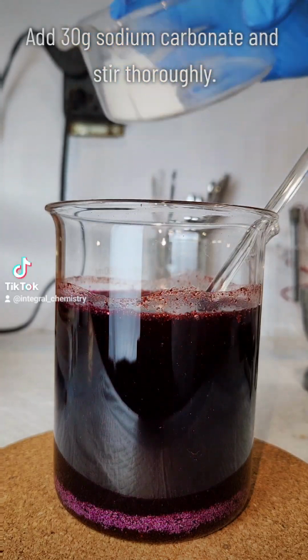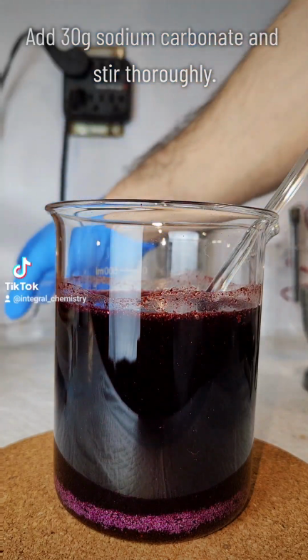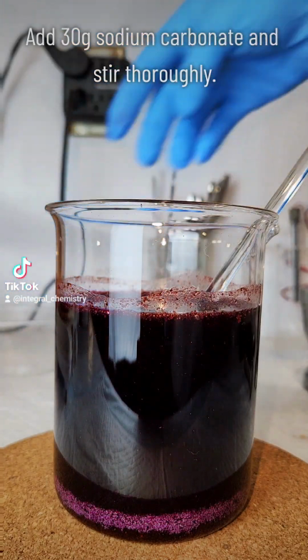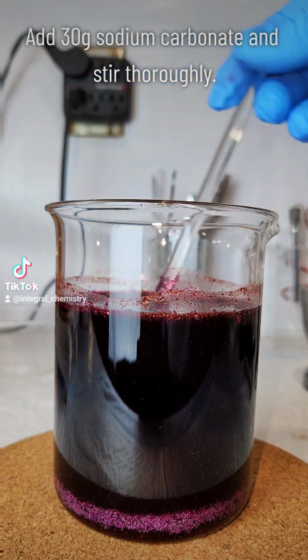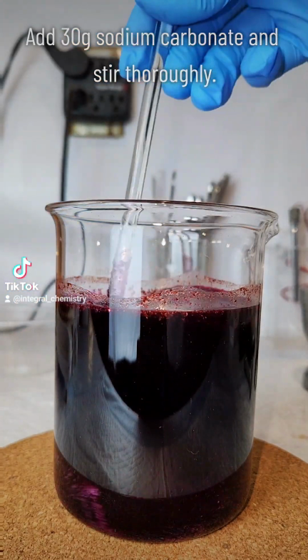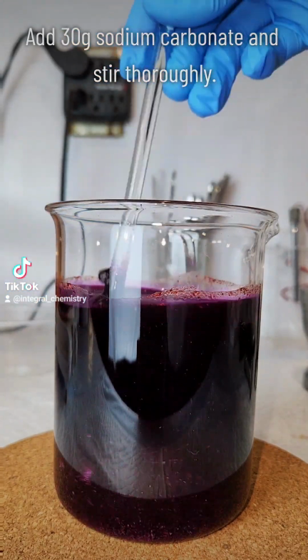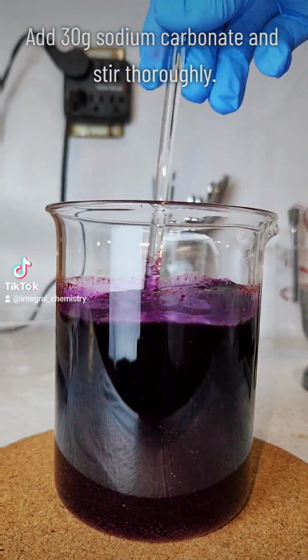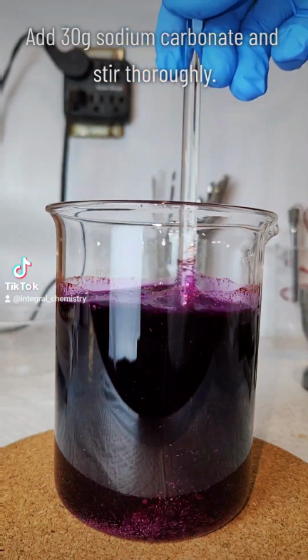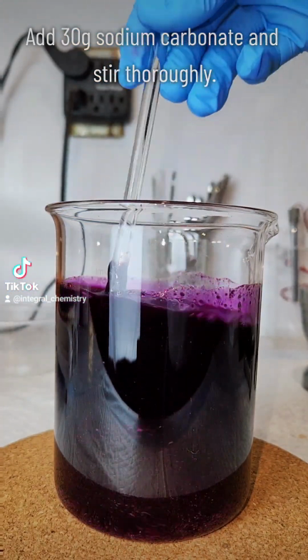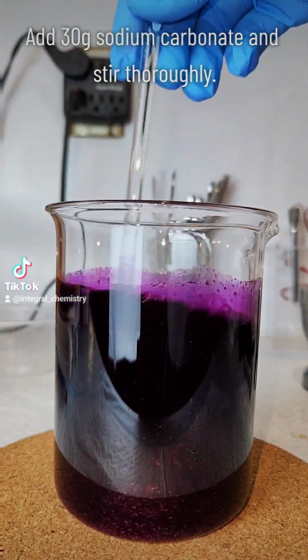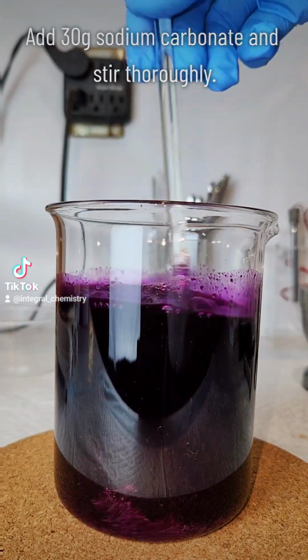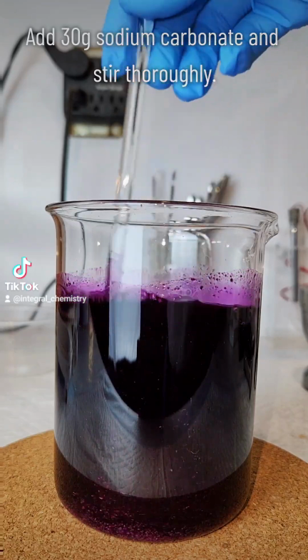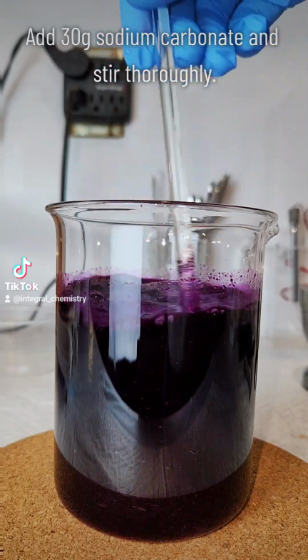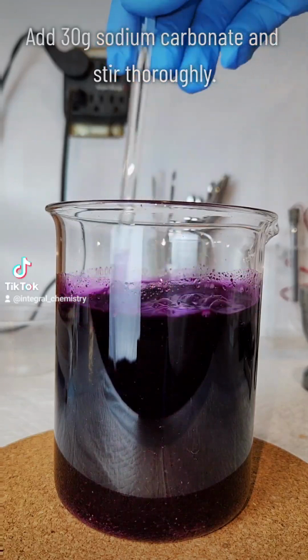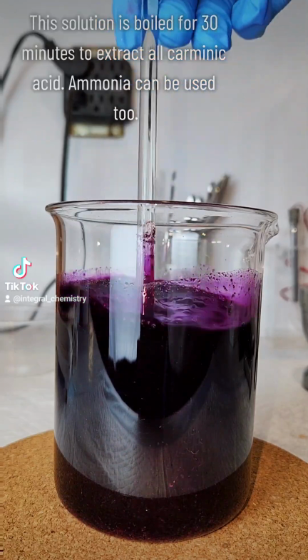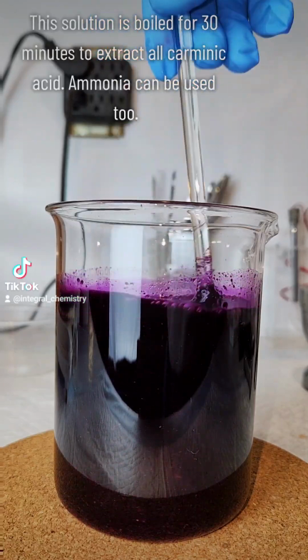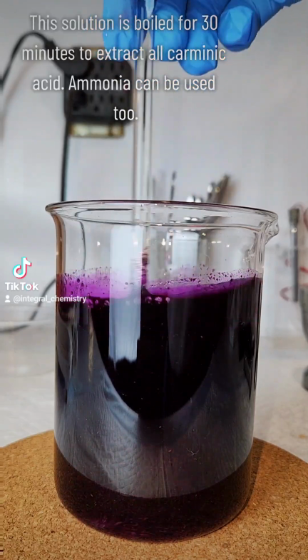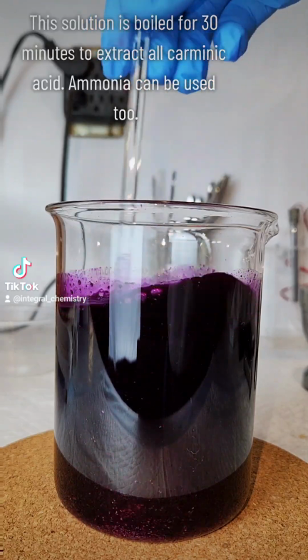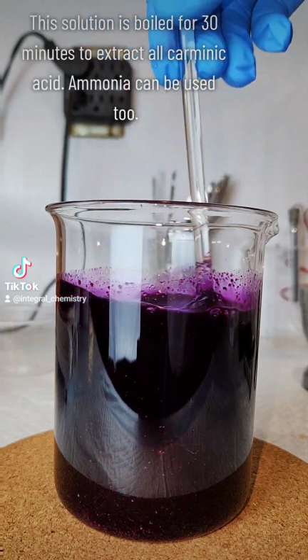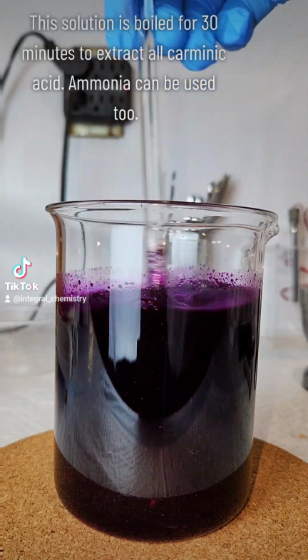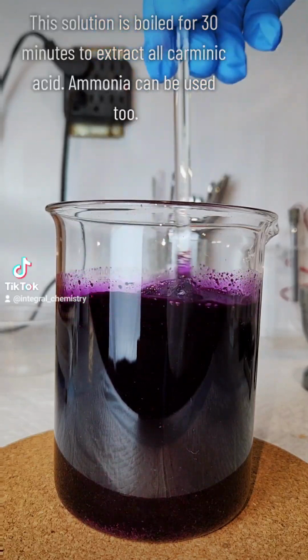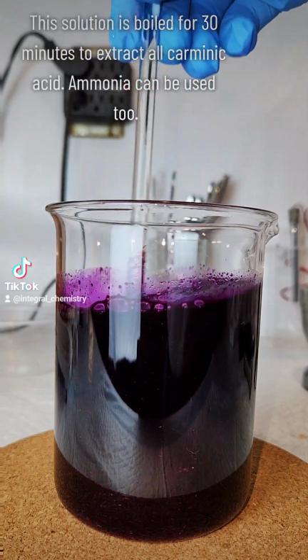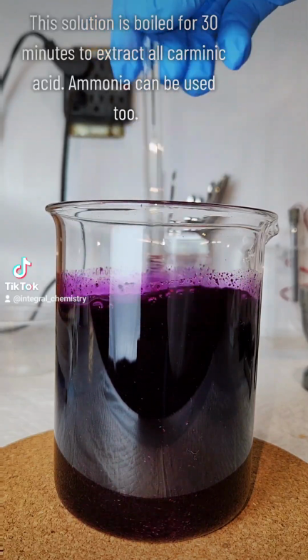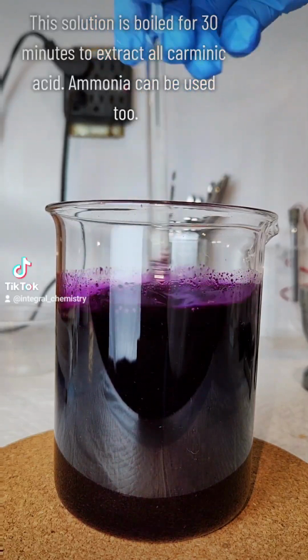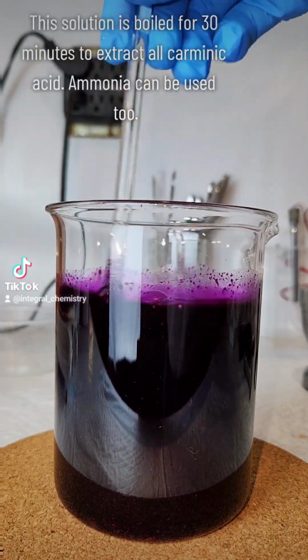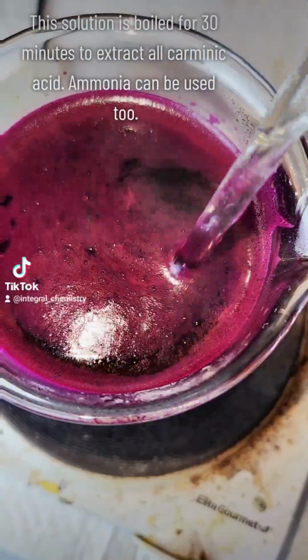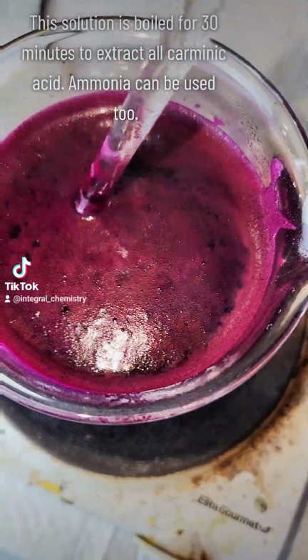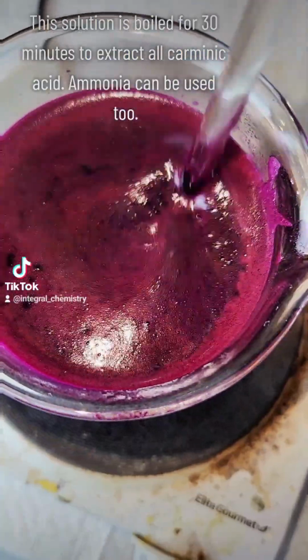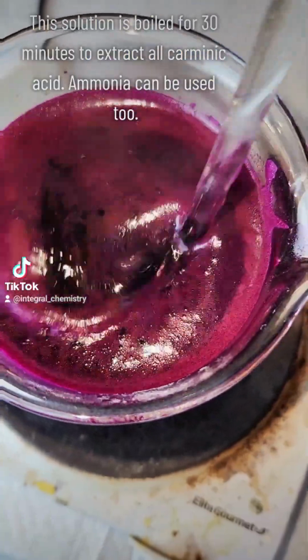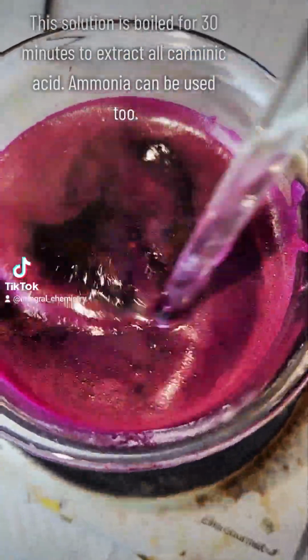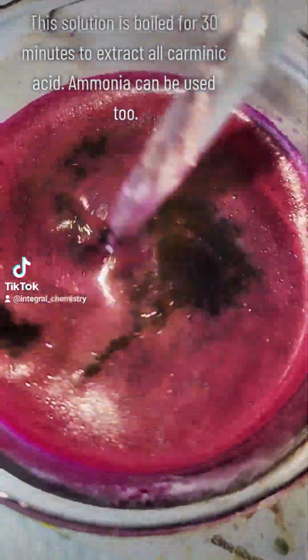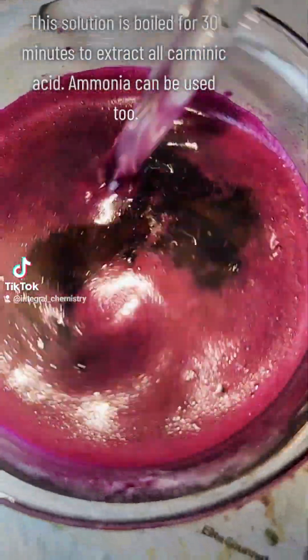Next I'm going to add 30 grams of sodium carbonate and stir that in thoroughly as well. The now alkaline bug slurry is going to be boiled for 30 minutes, which is going to extract most of the carminic acid.